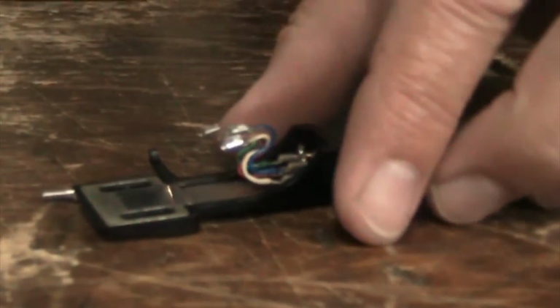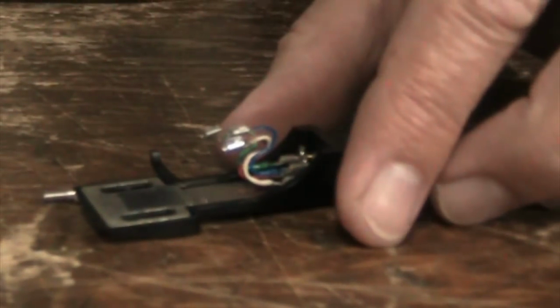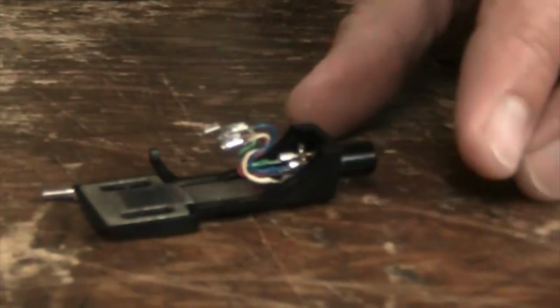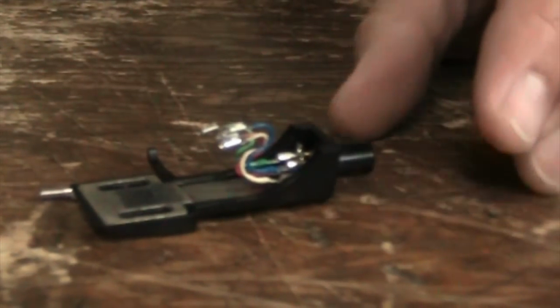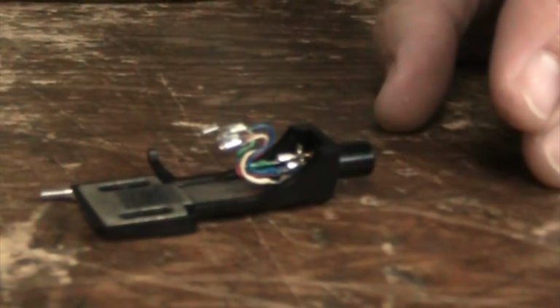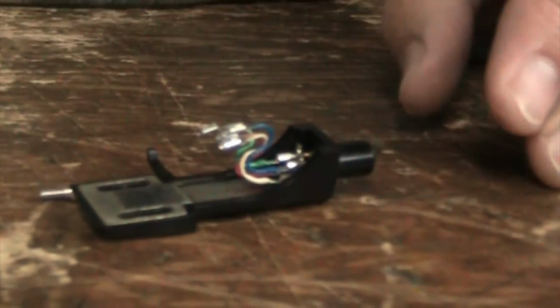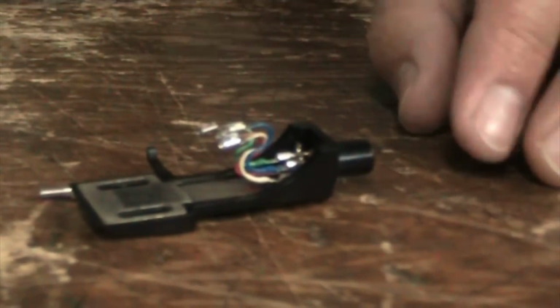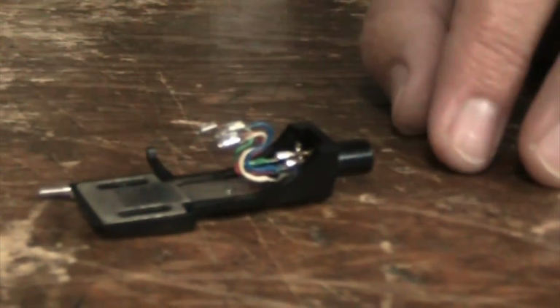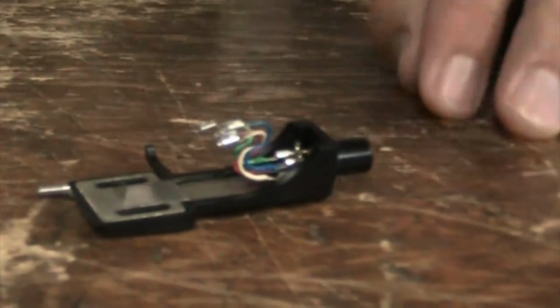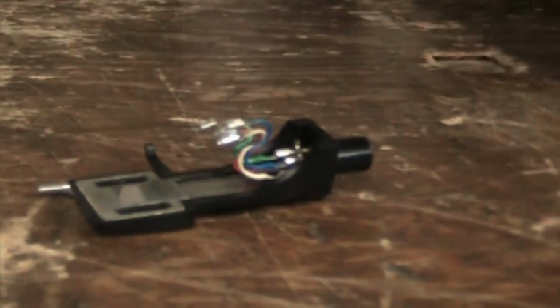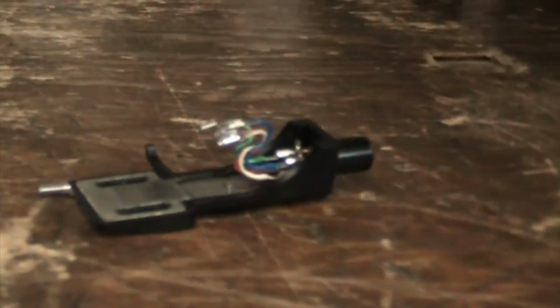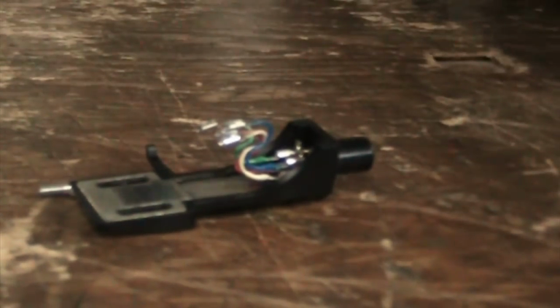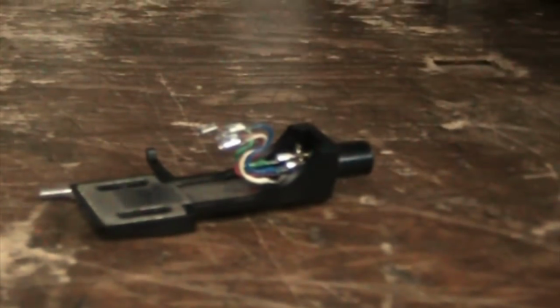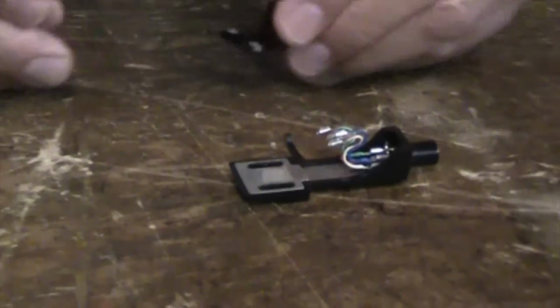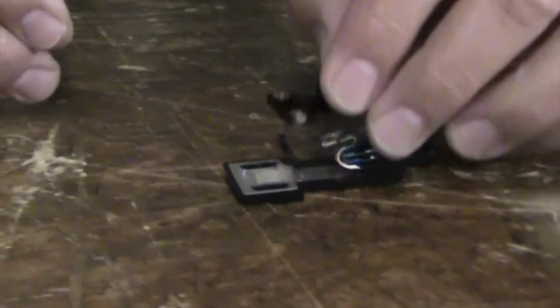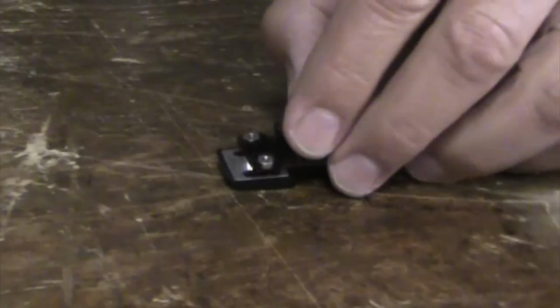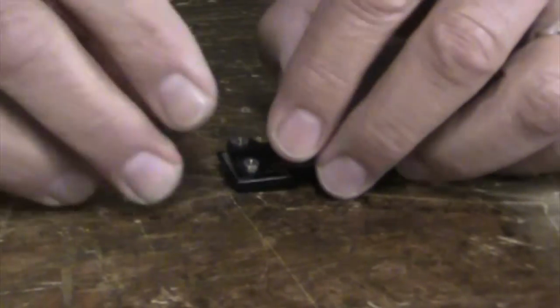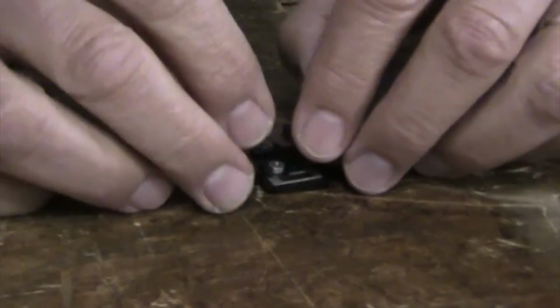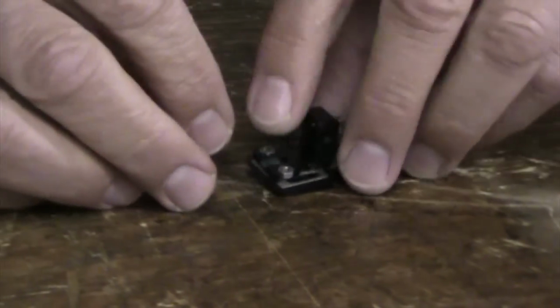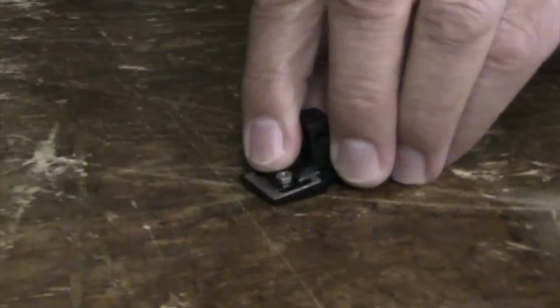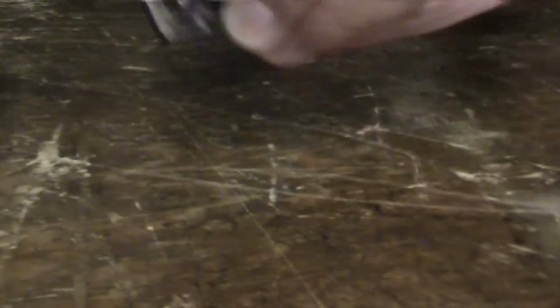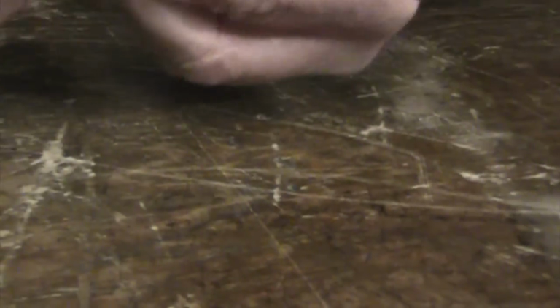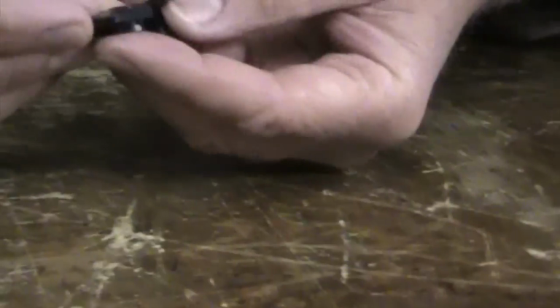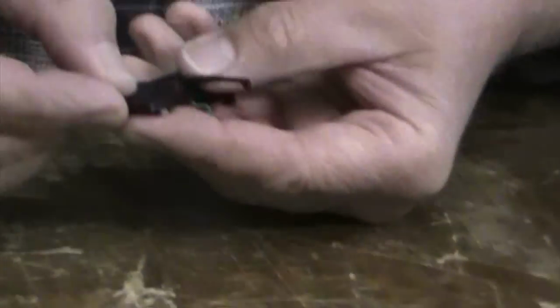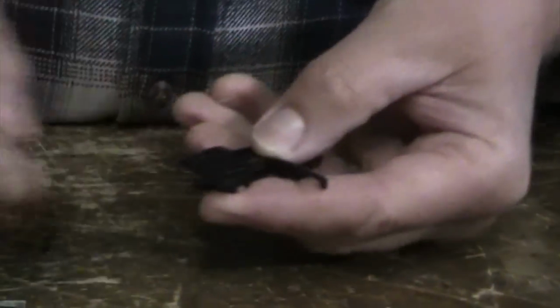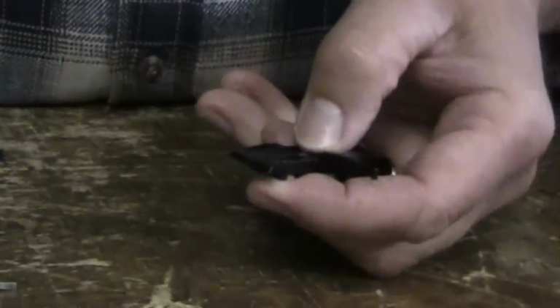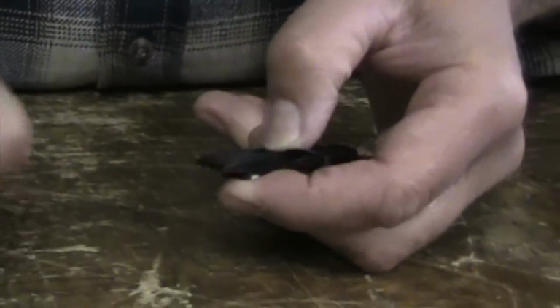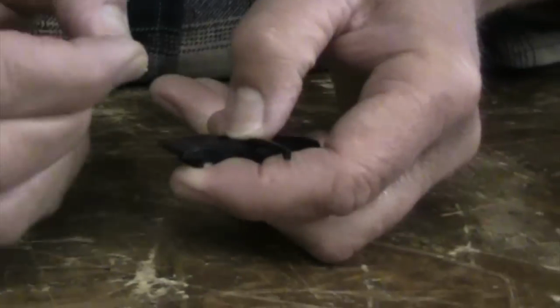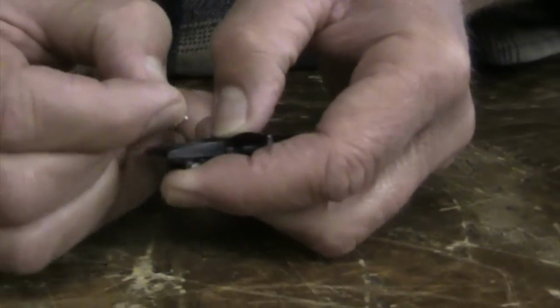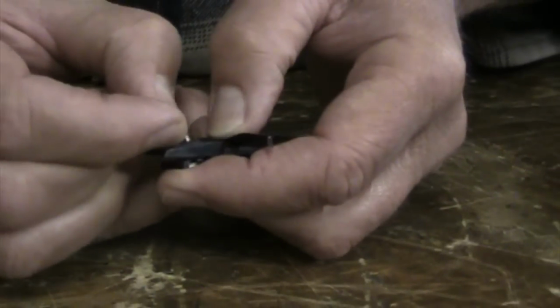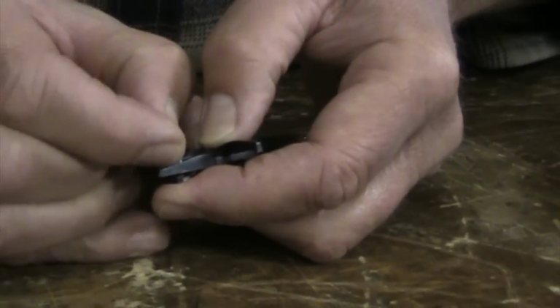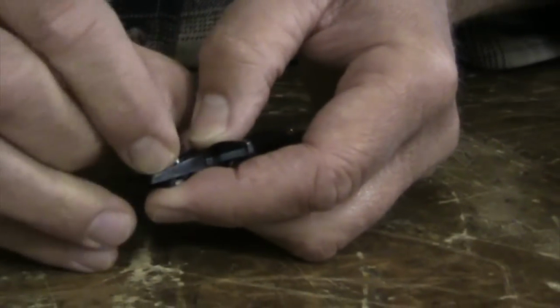Here's the empty head shell. We're going to put the new cartridge onto it now. Now comes one of the more challenging parts of the installation — they're small screws with tiny nuts.